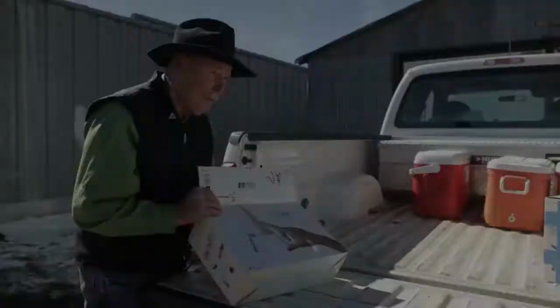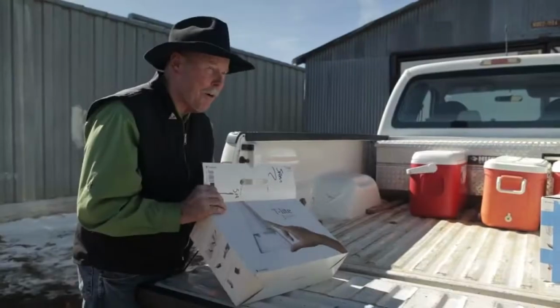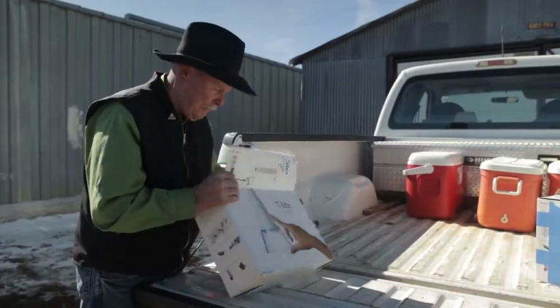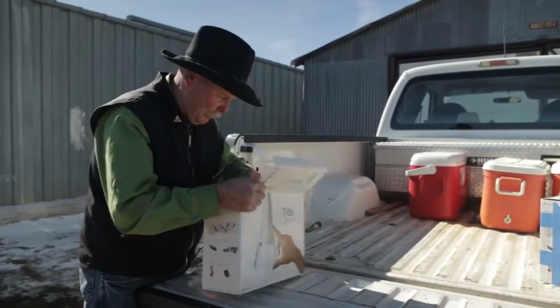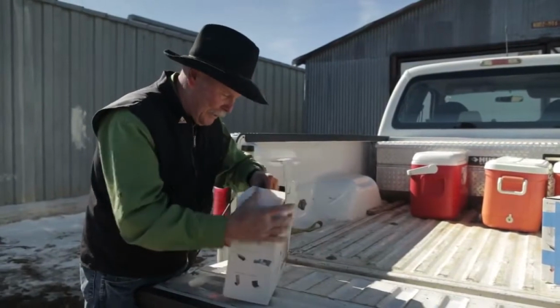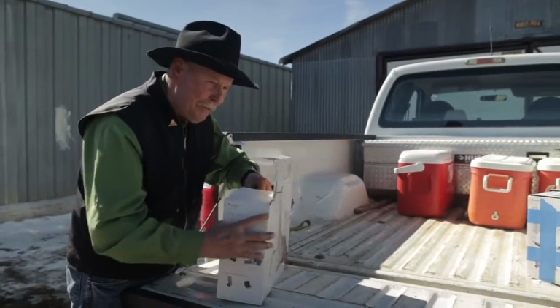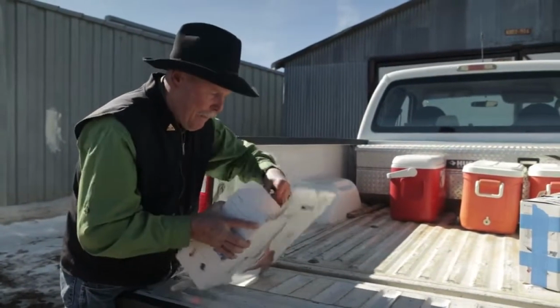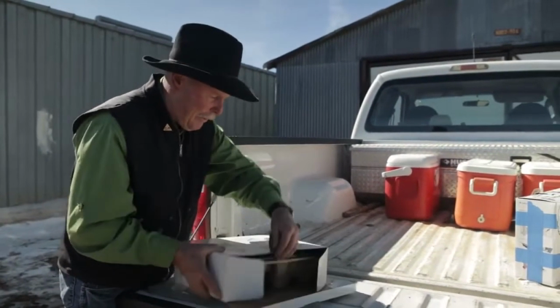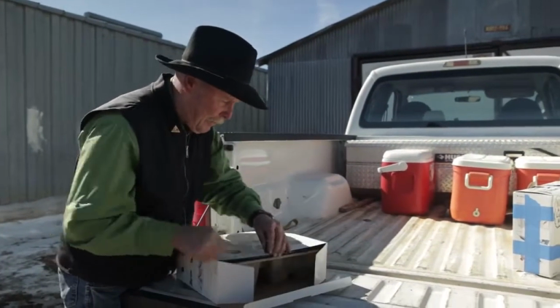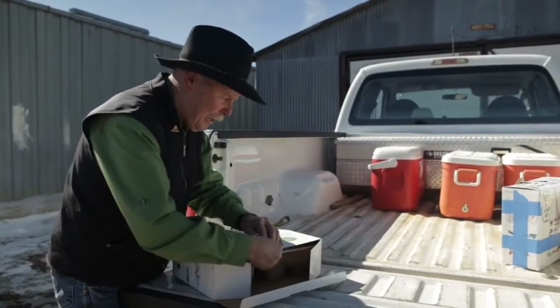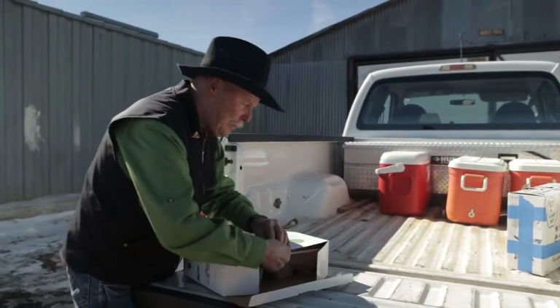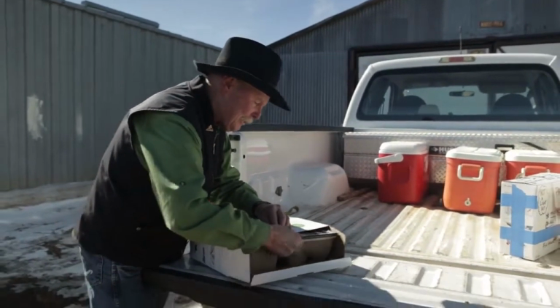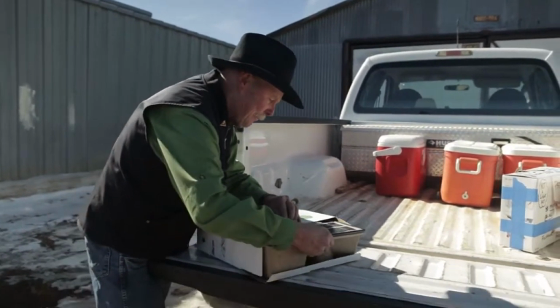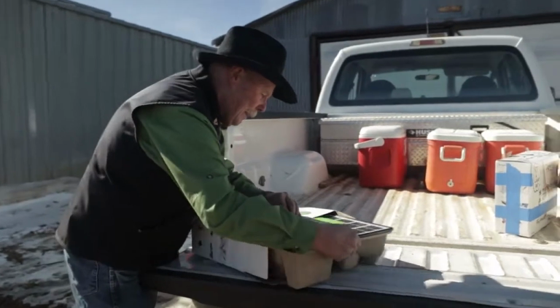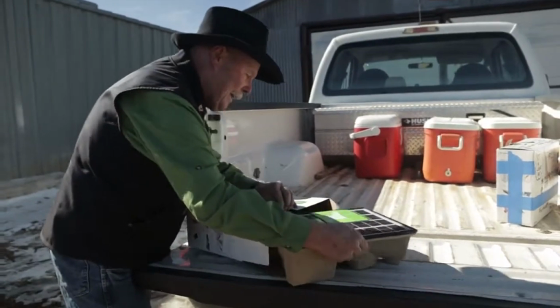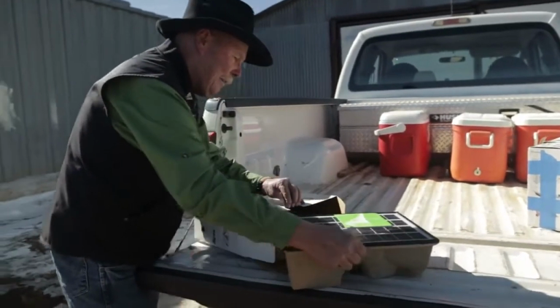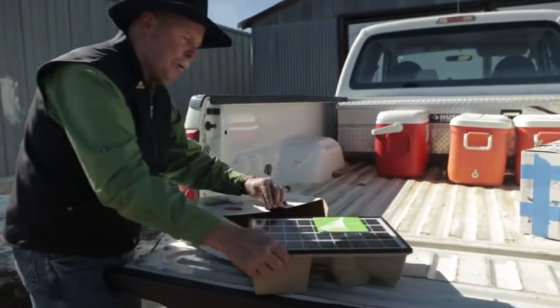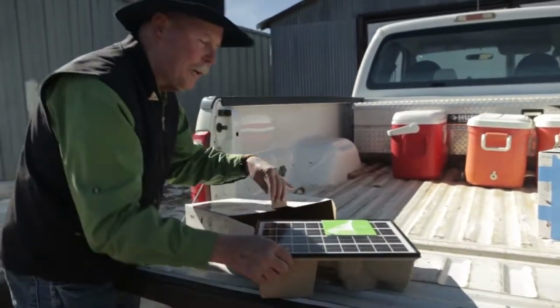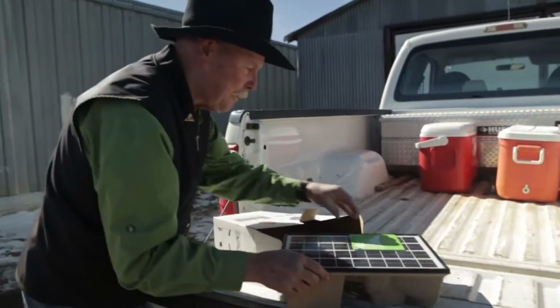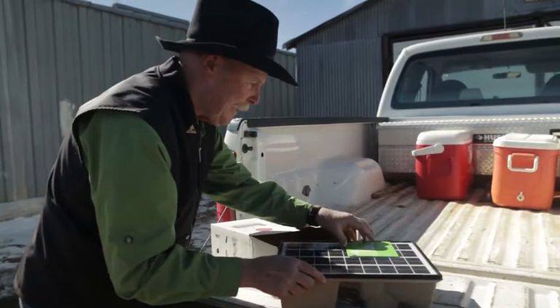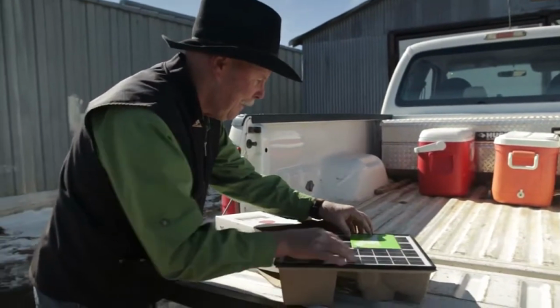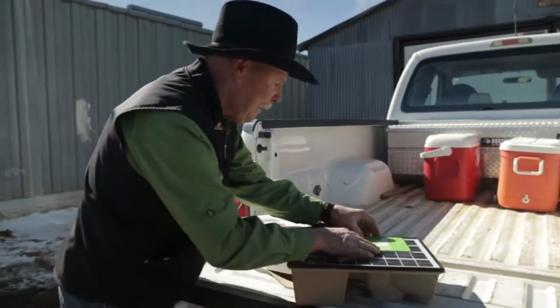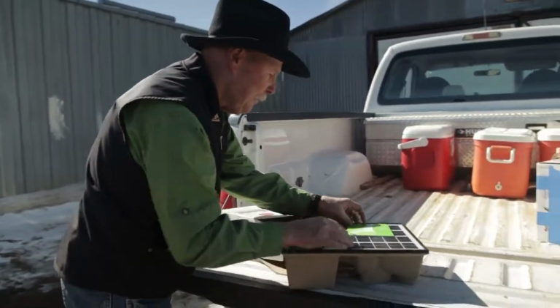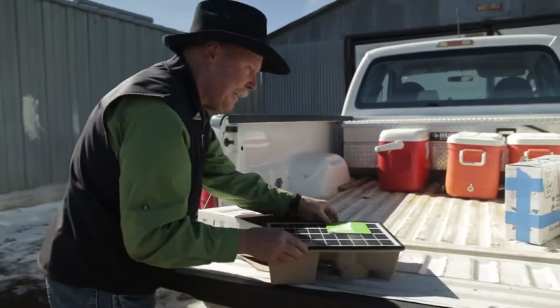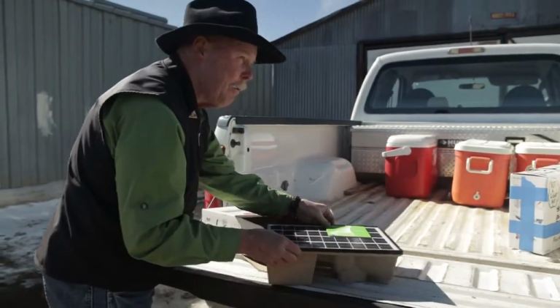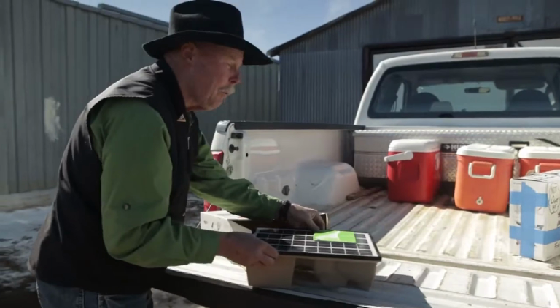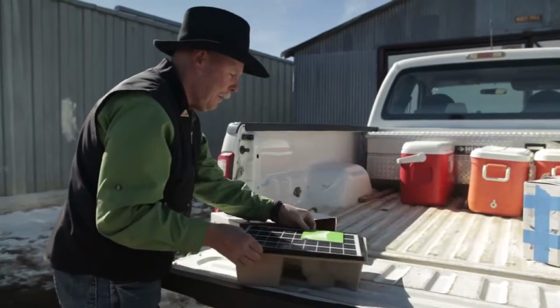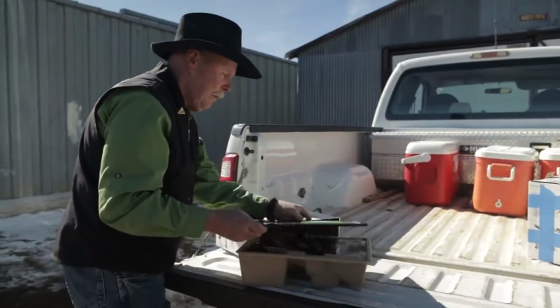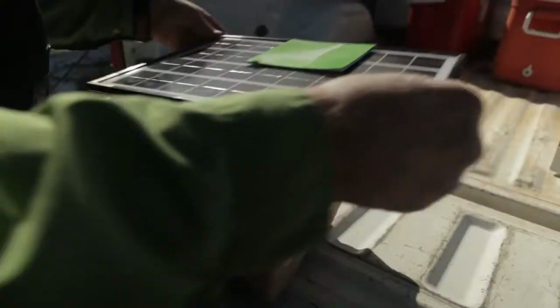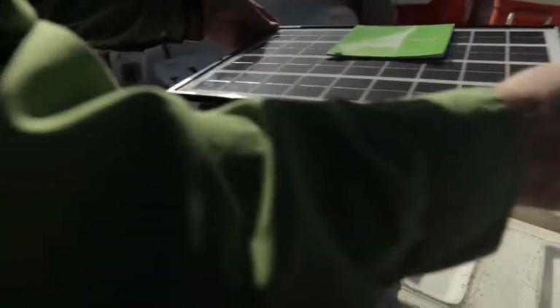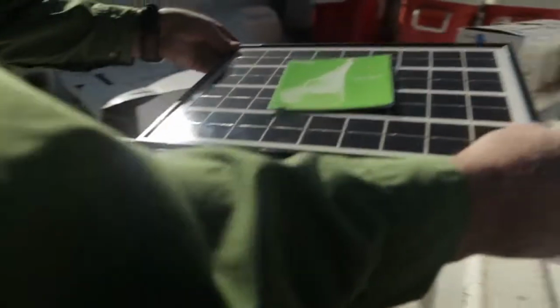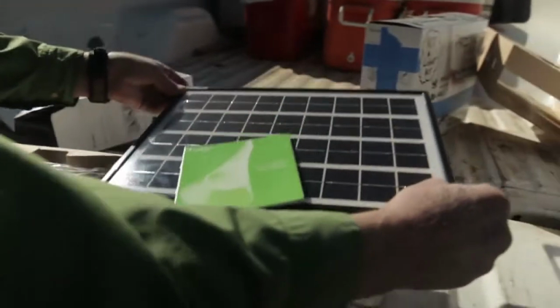We're part of the Navajo Solar Lights Initiative out here in the Navajo Reservation, and I'm the coordinator for this project. Essentially, each home that we work on receives a solar panel.